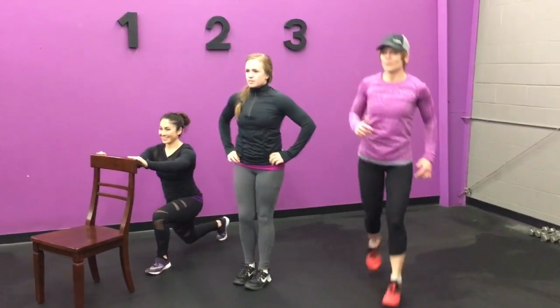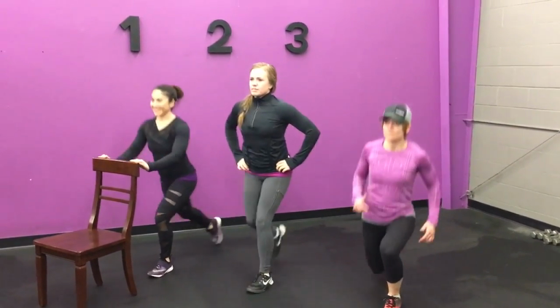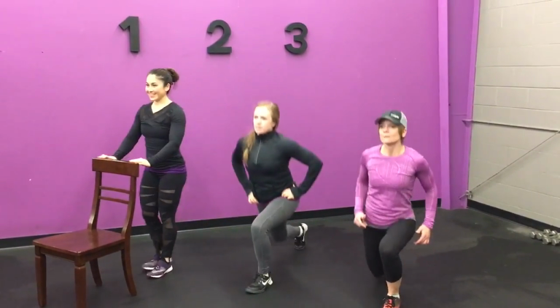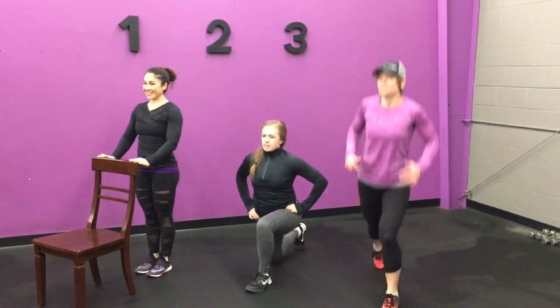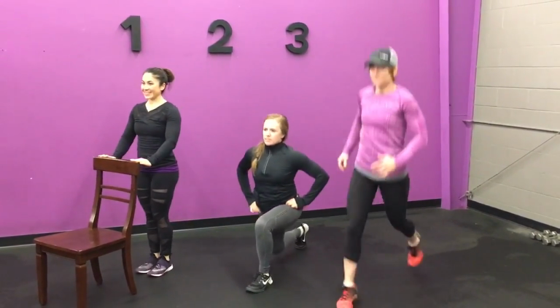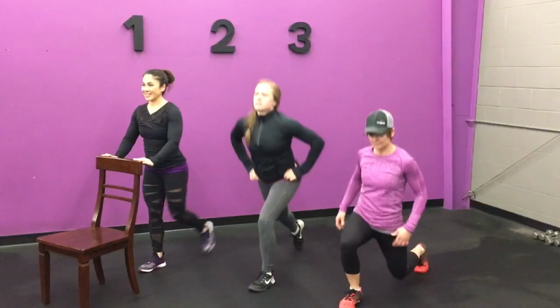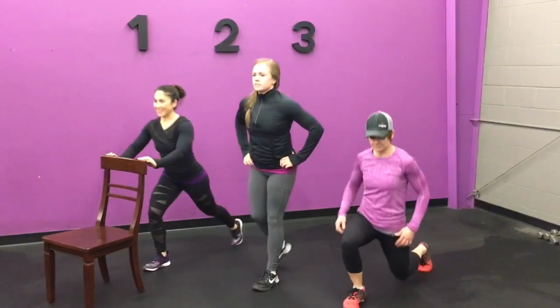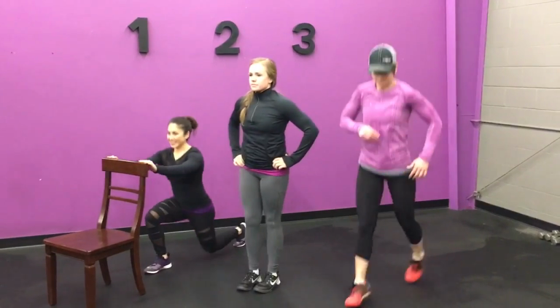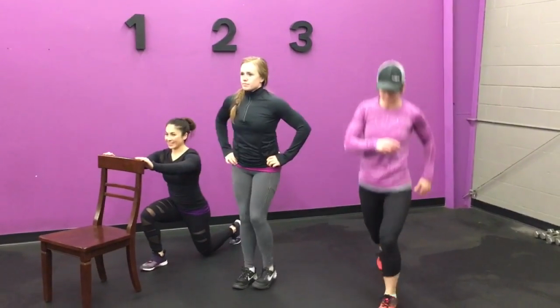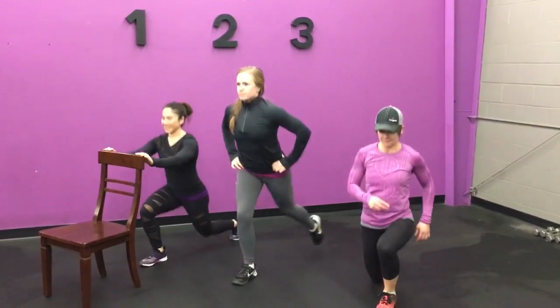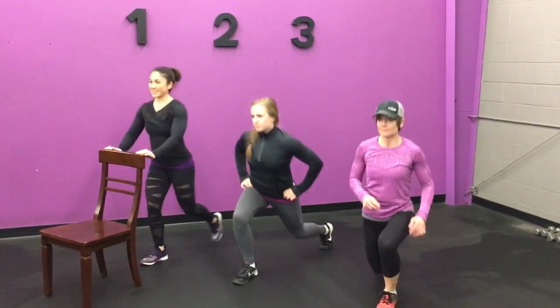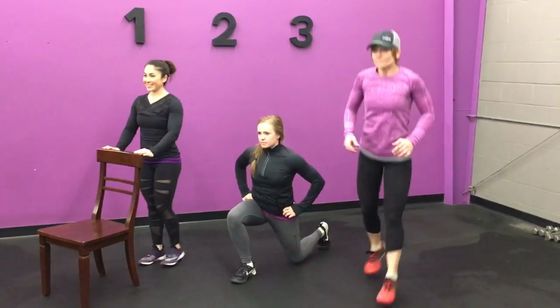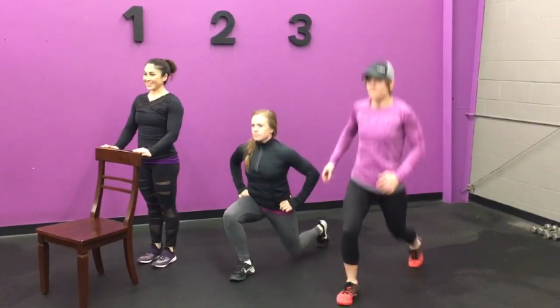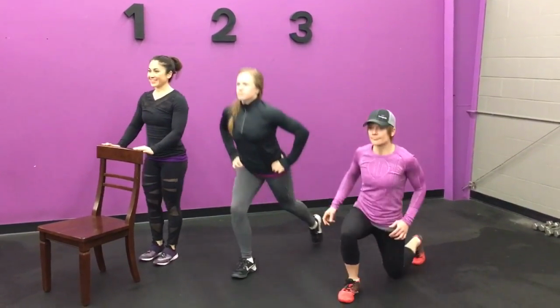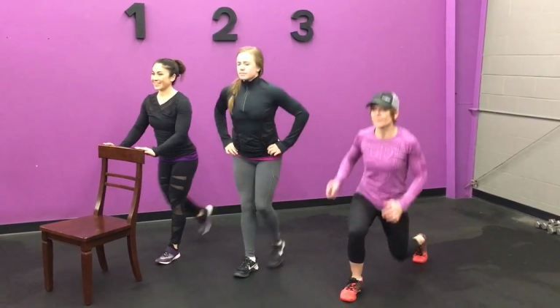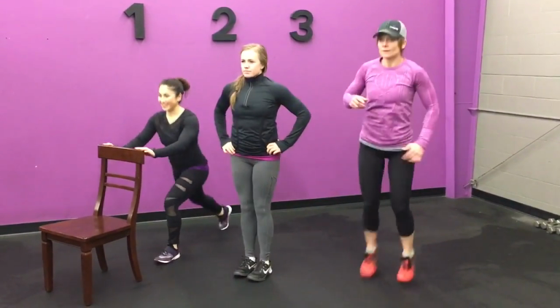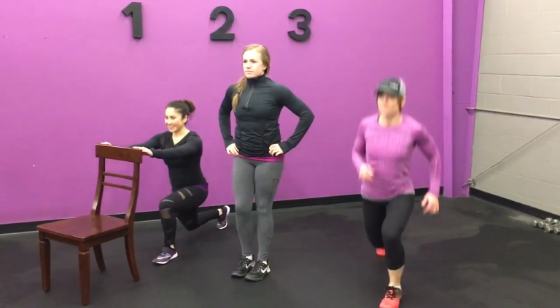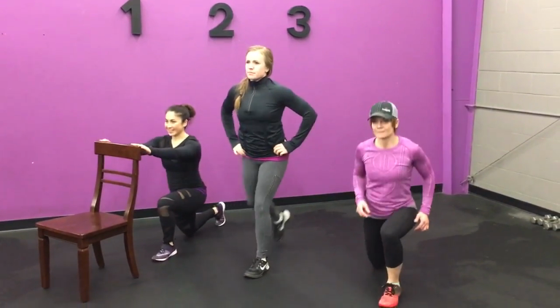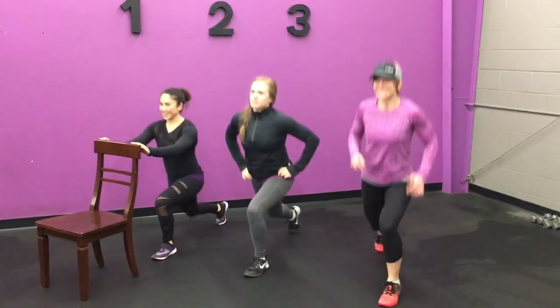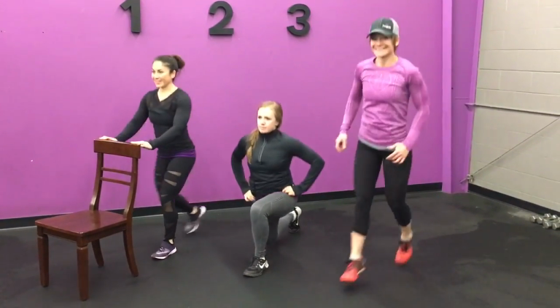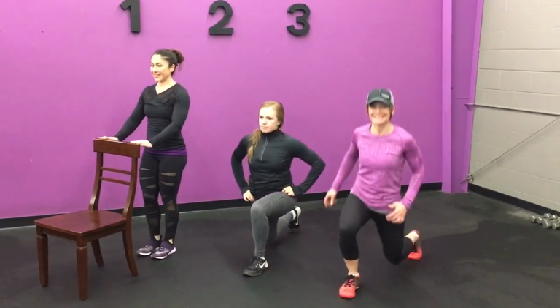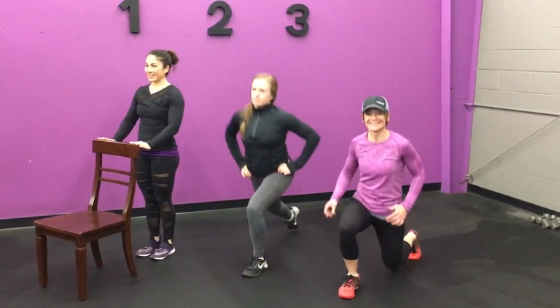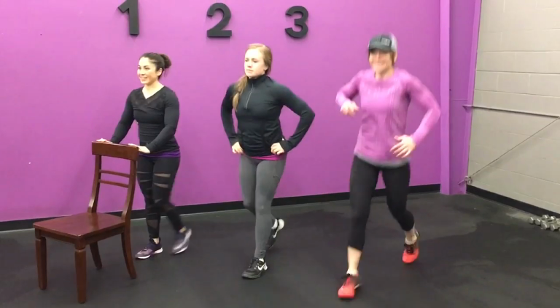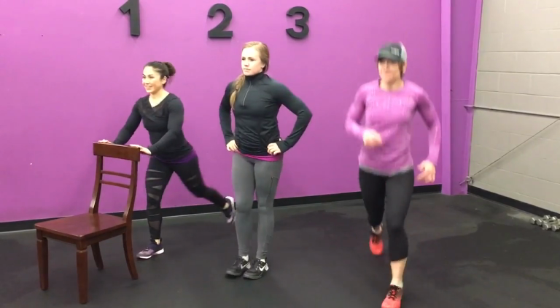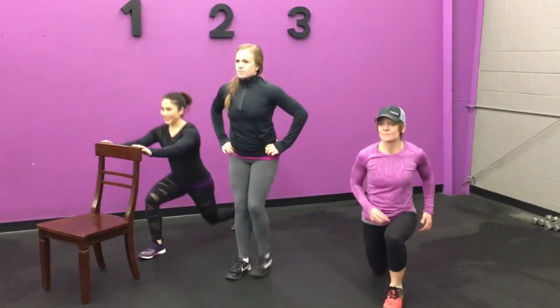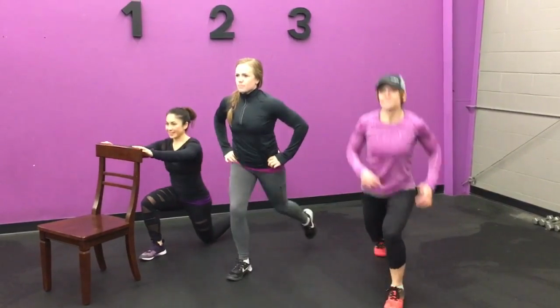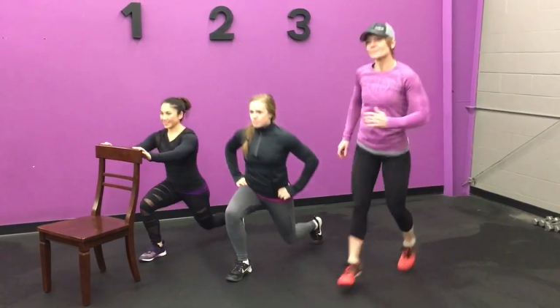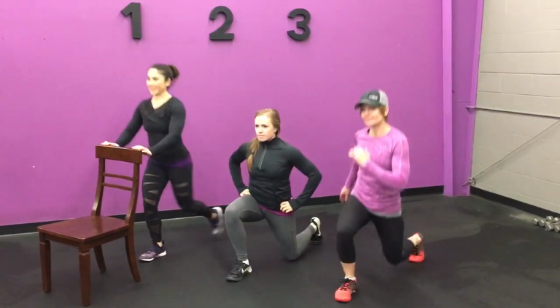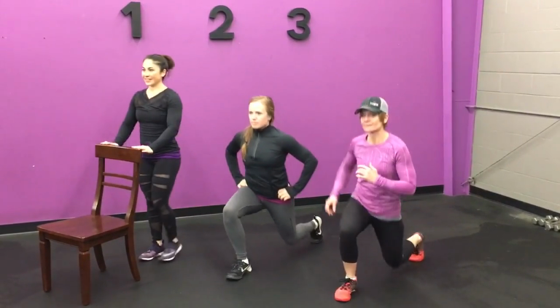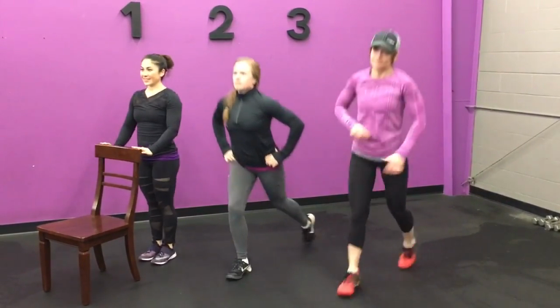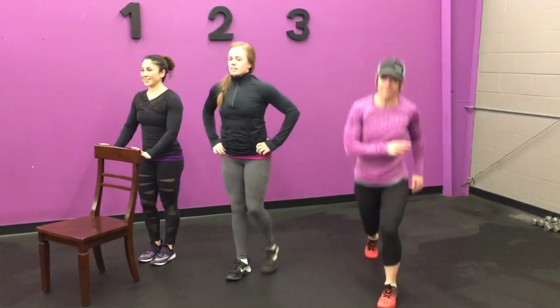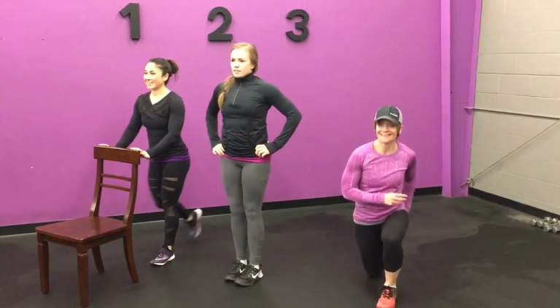Level three is doing split lunges. Both feet are hitting the ground at the same time, ideally, and you're going one, two, one, two — keeping it going.